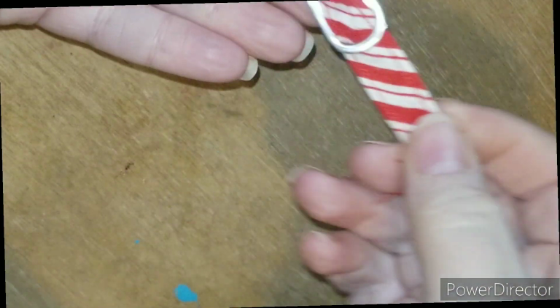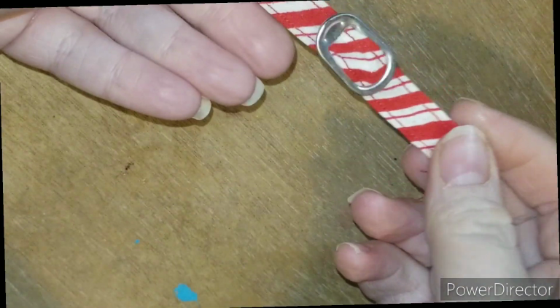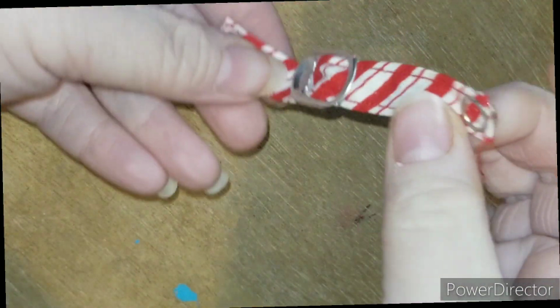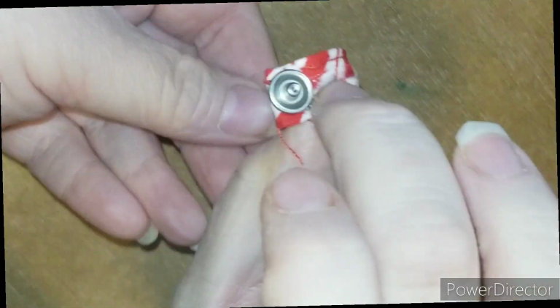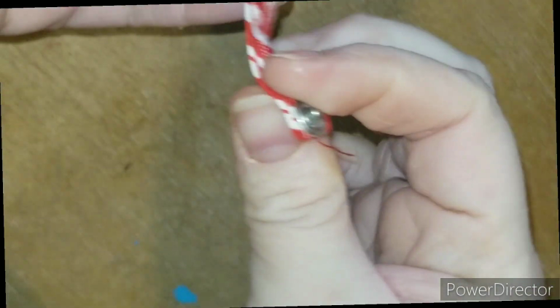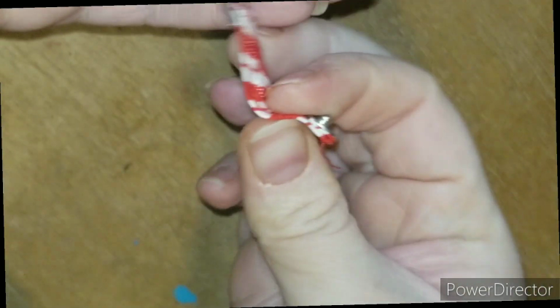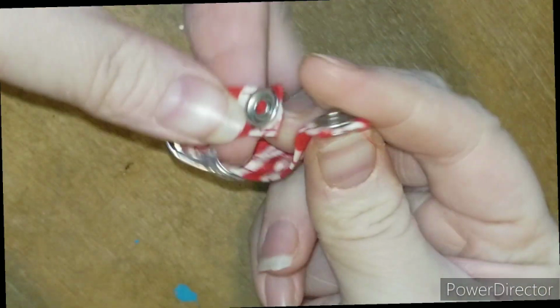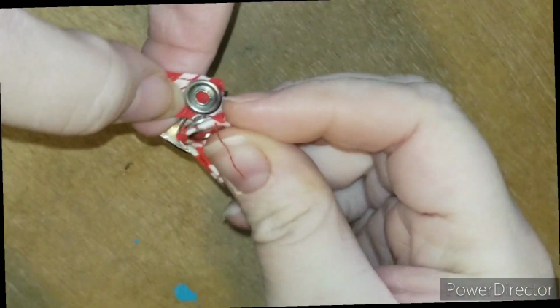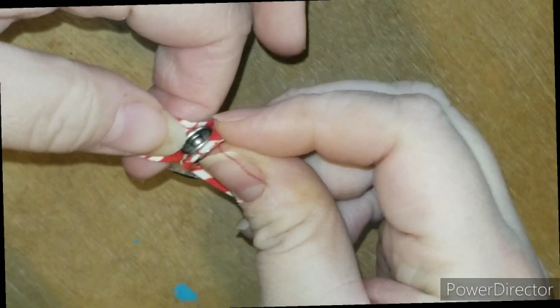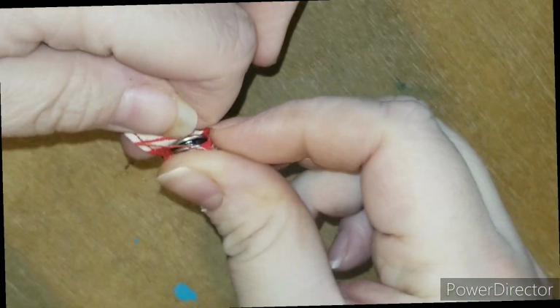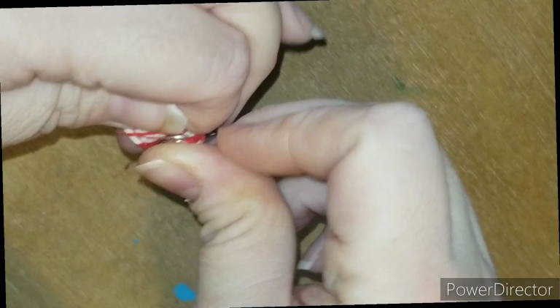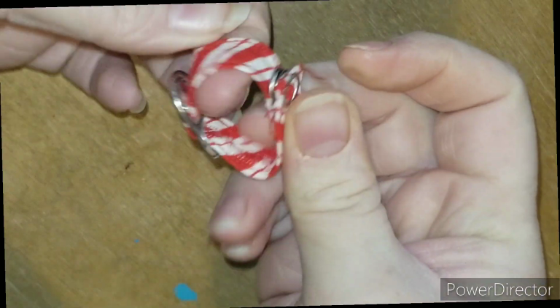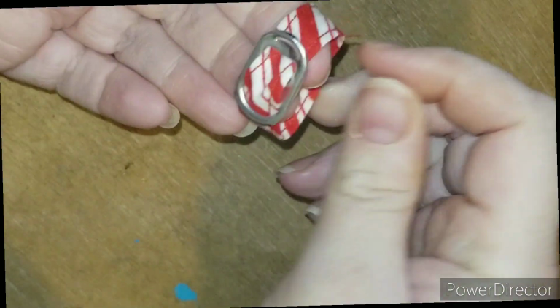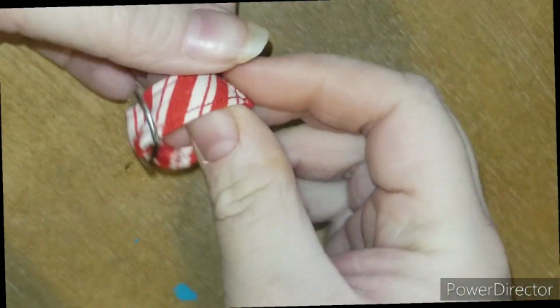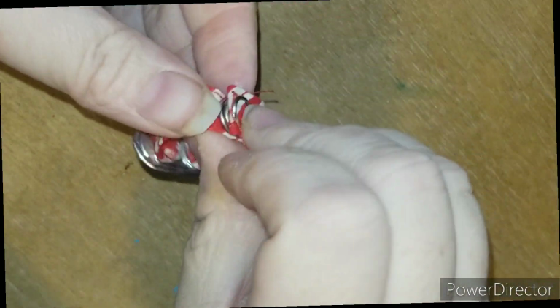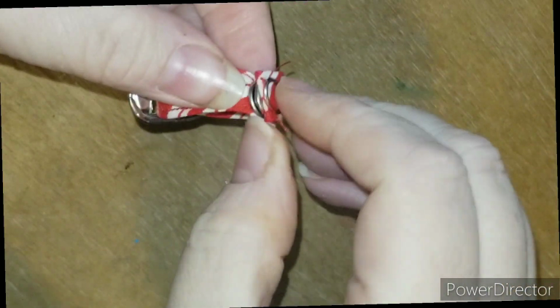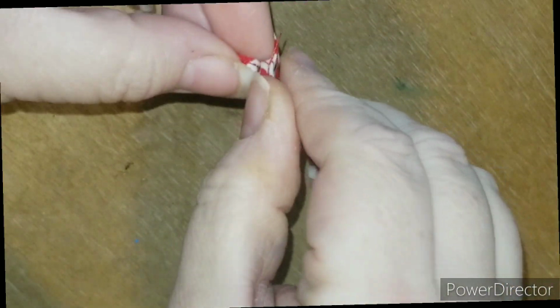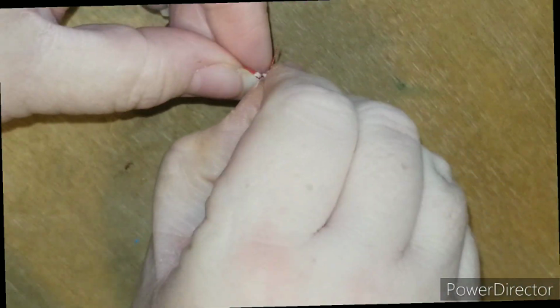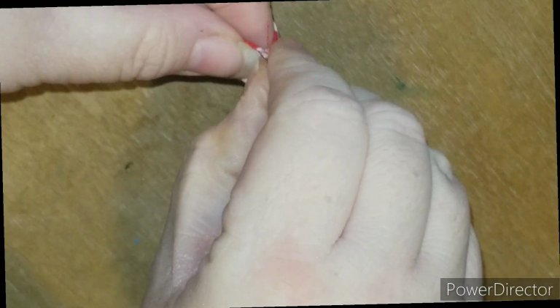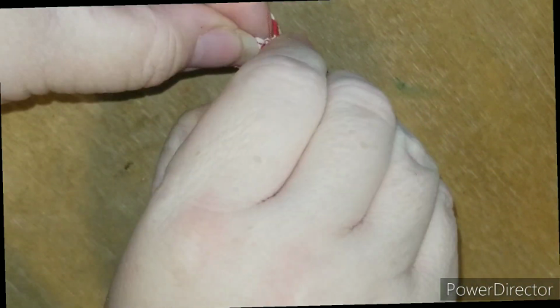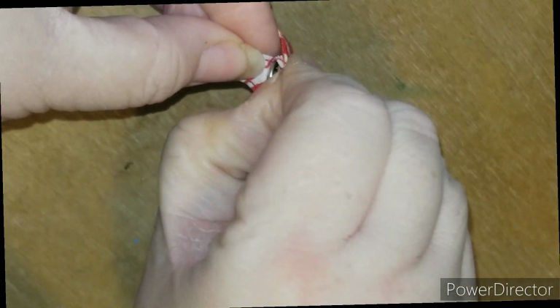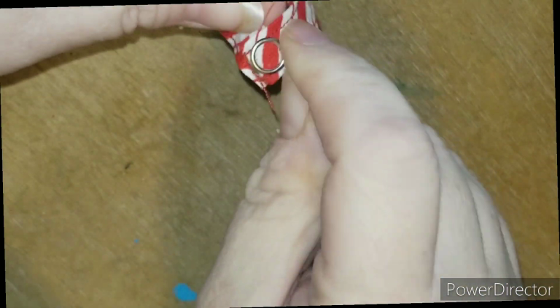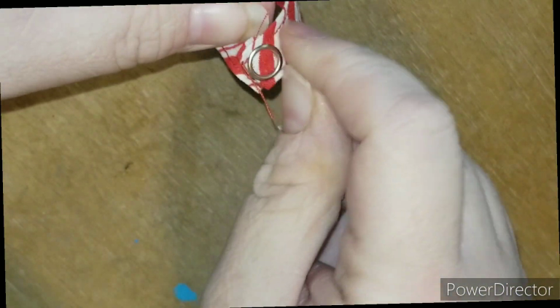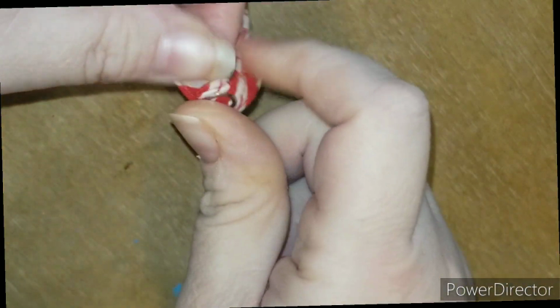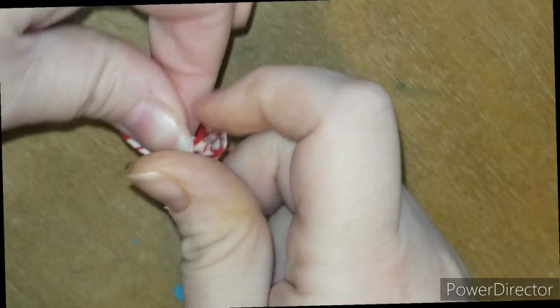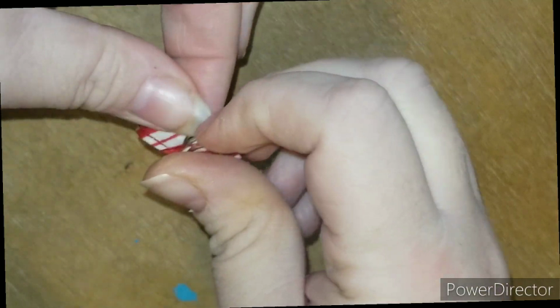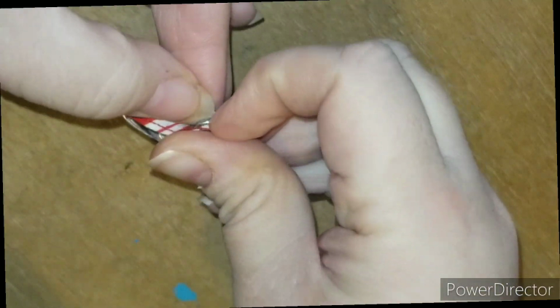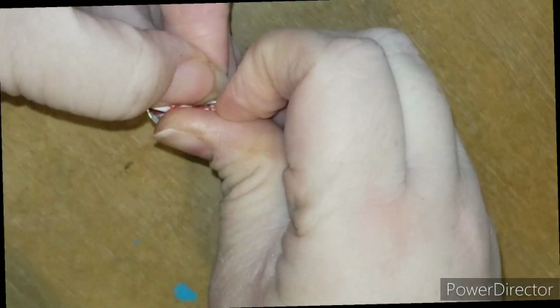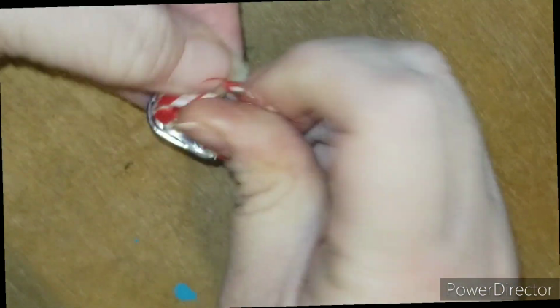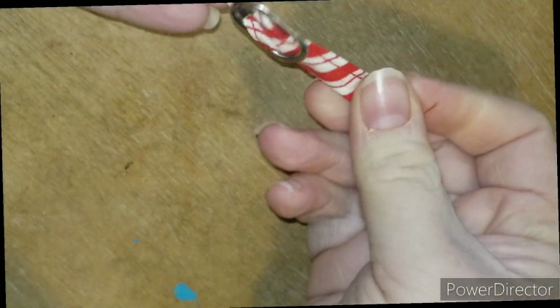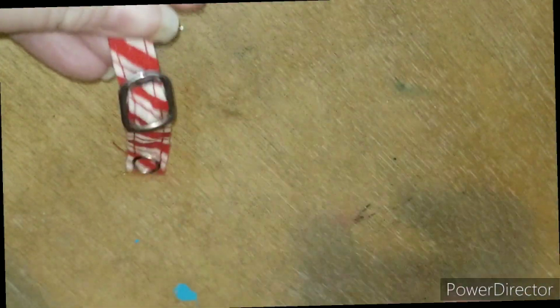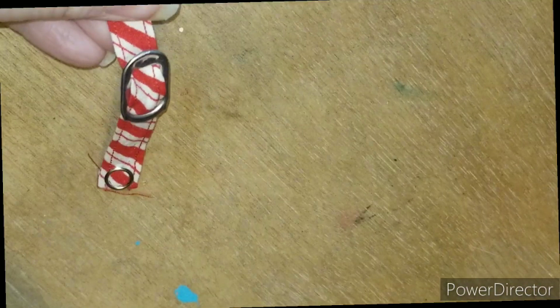I went ahead and I just used these kind of snaps. It took me a minute to figure it out because I haven't used them in forever. But I'm gonna clean up those little straps and stuff. Let's try it on the doll.